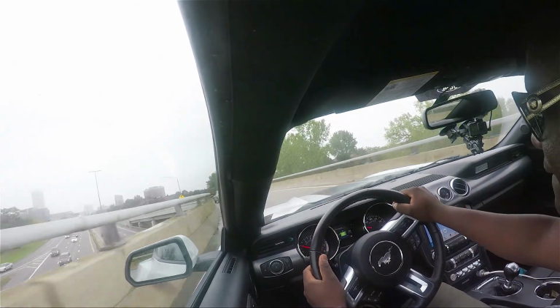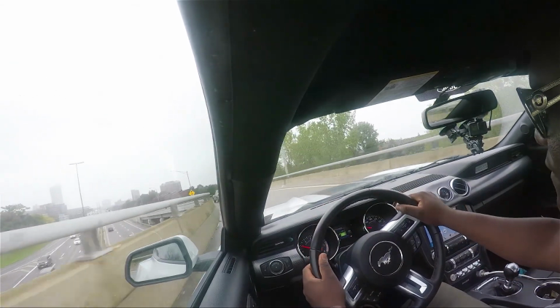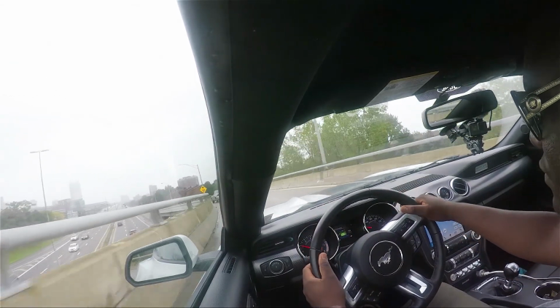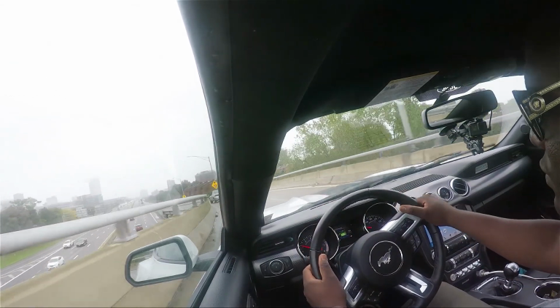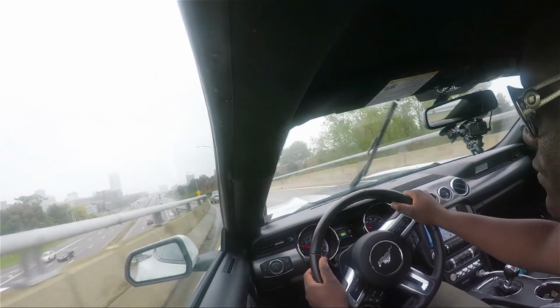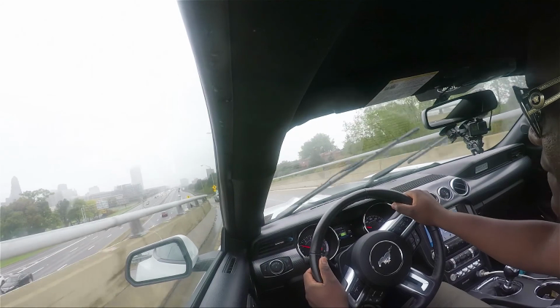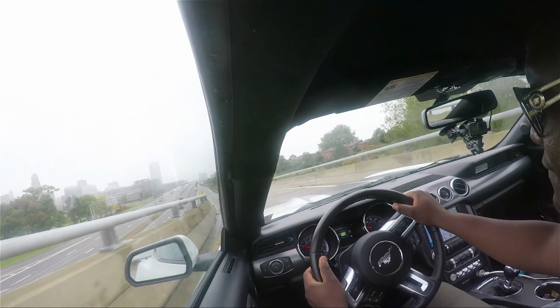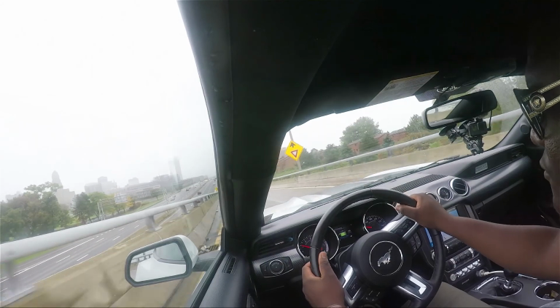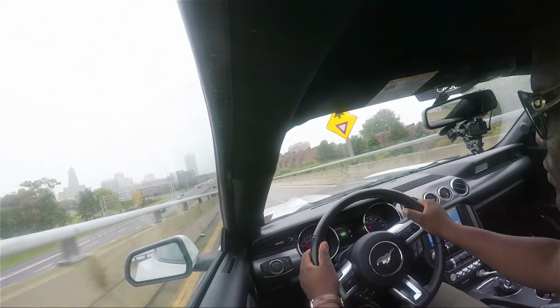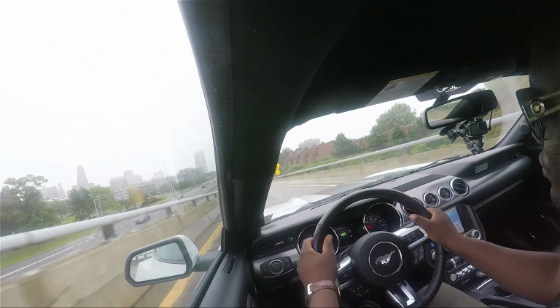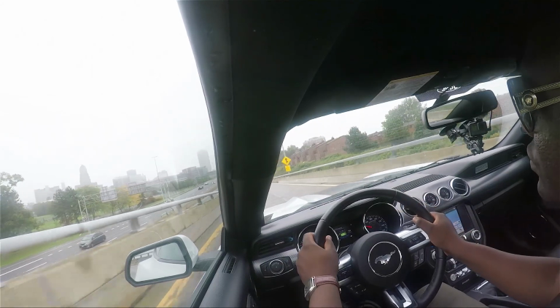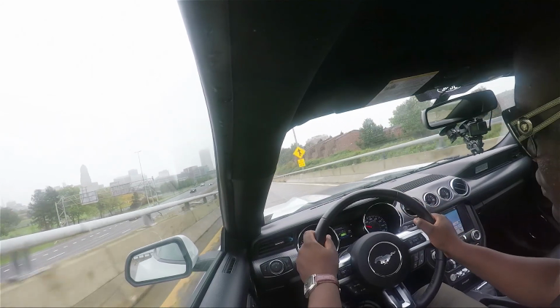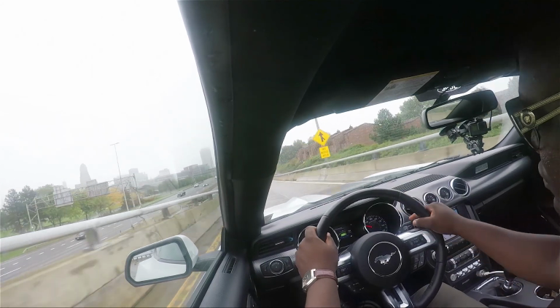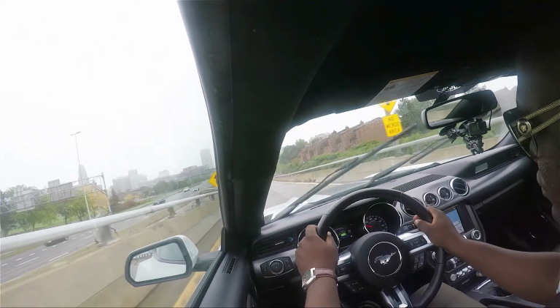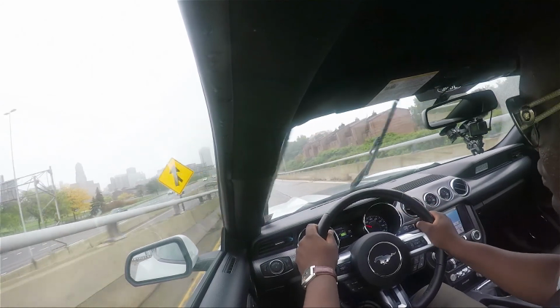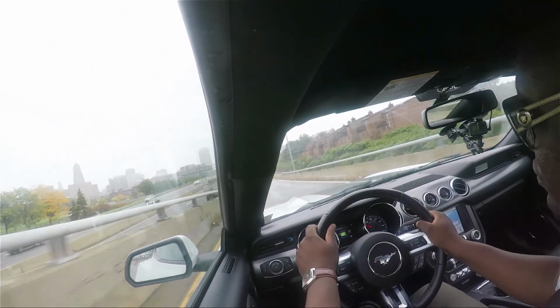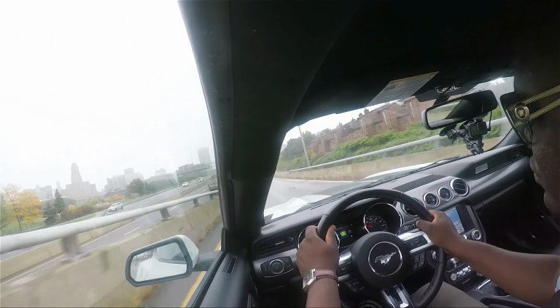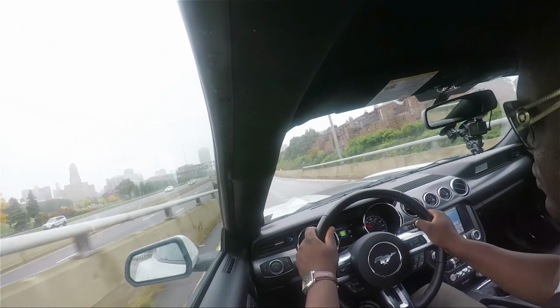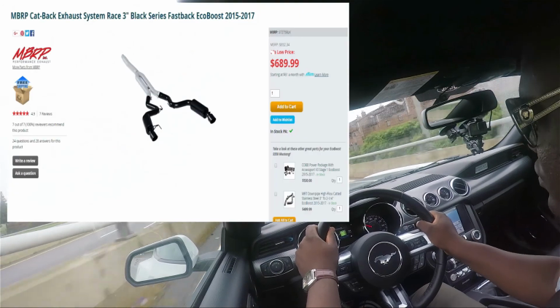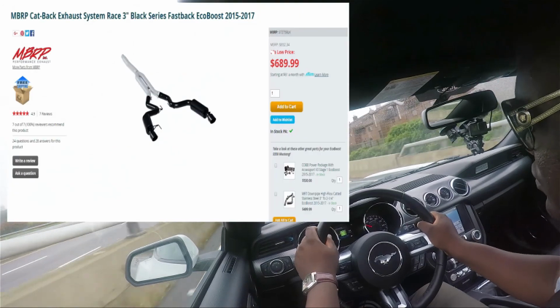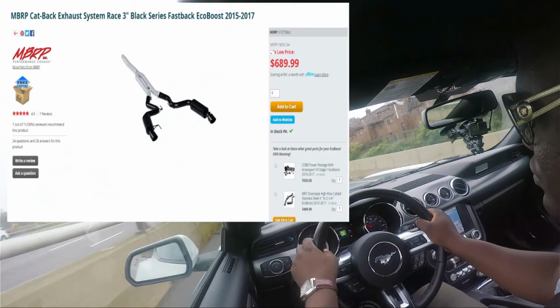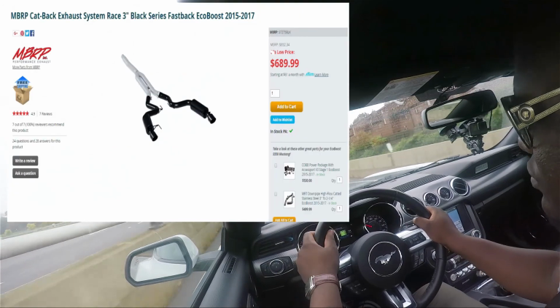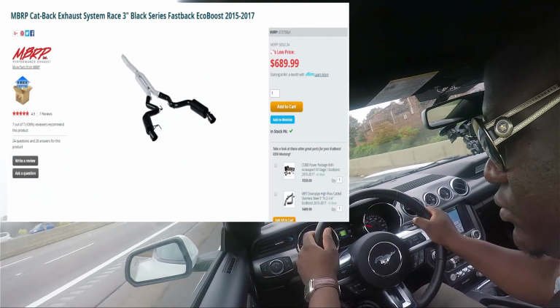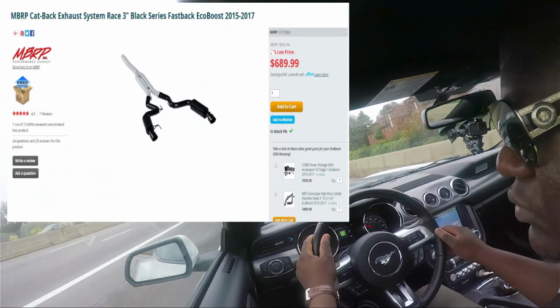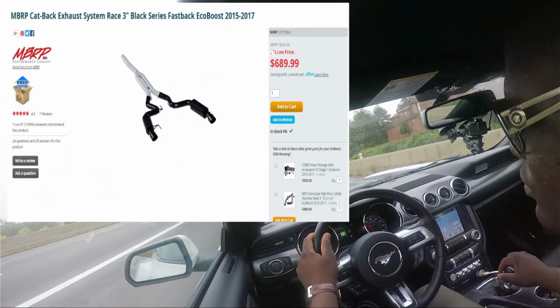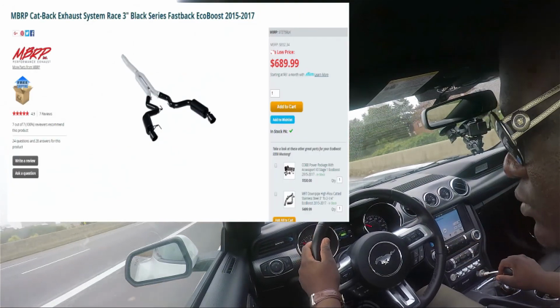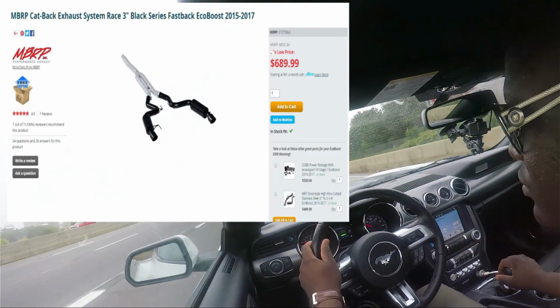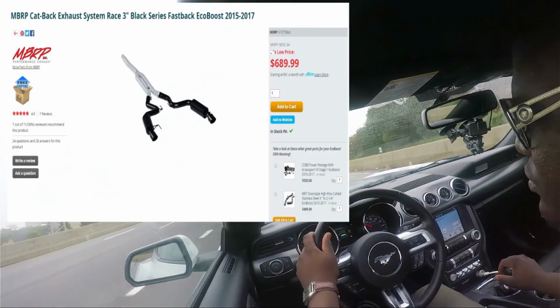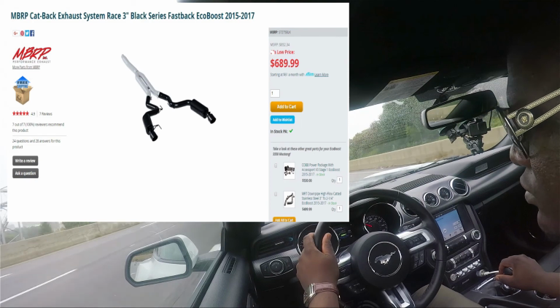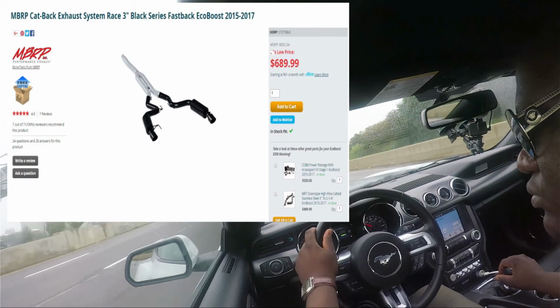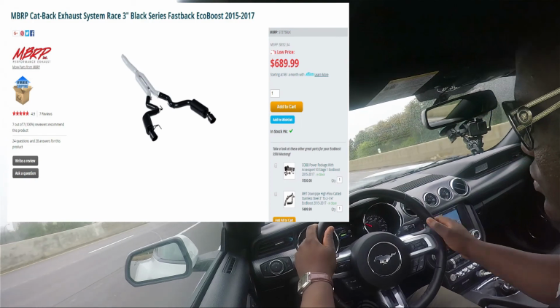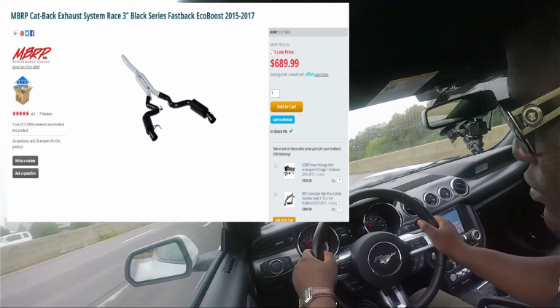The best exhaust system for your S550 Mustang EcoBoost is the MBR-RP race cat-back exhaust.